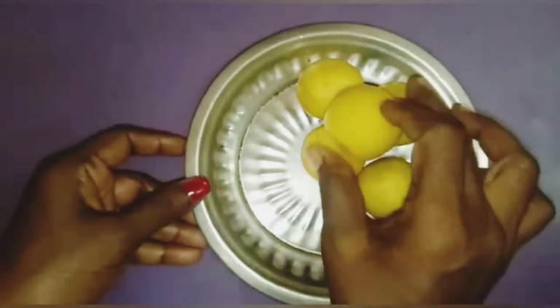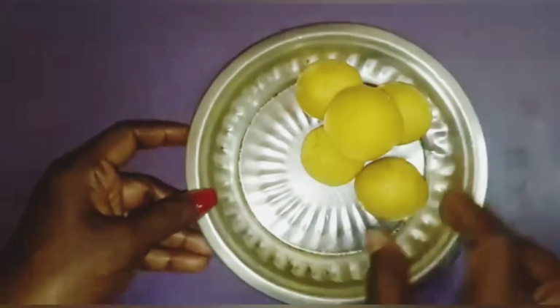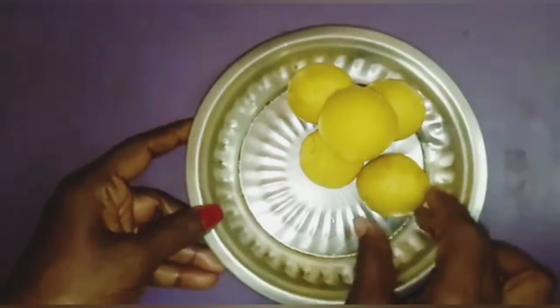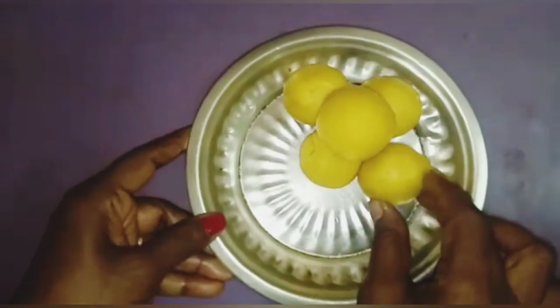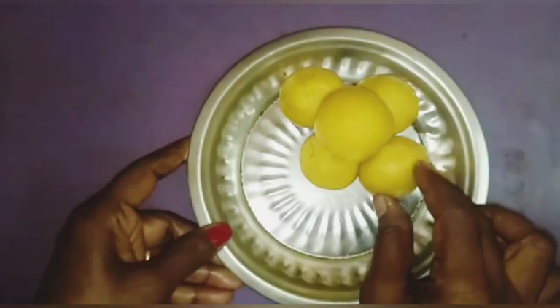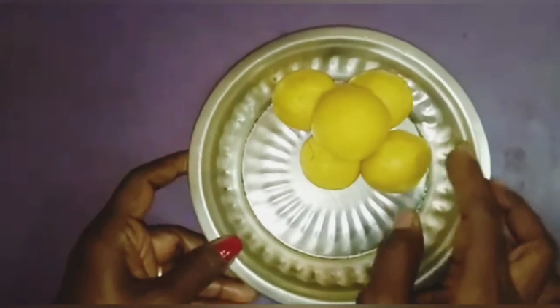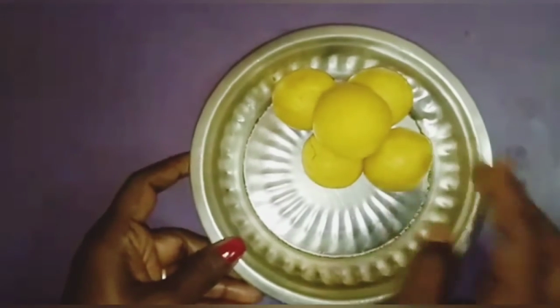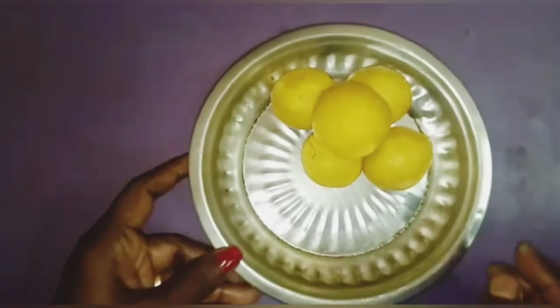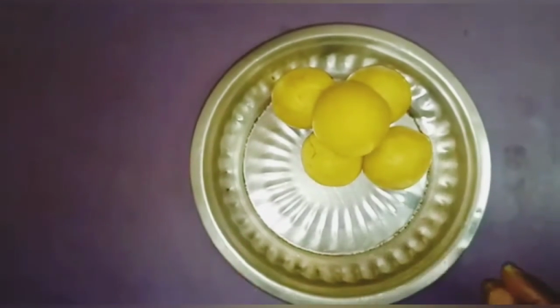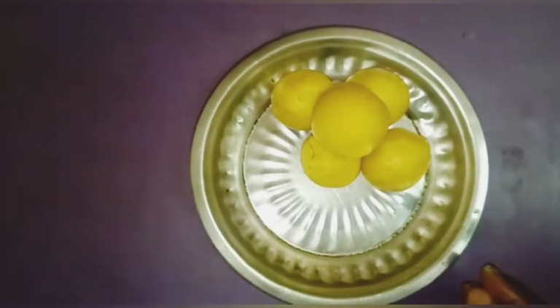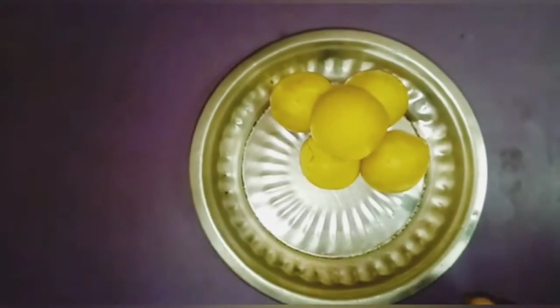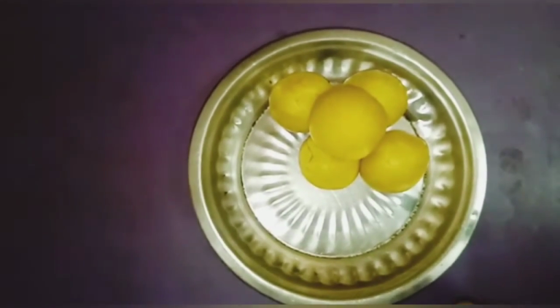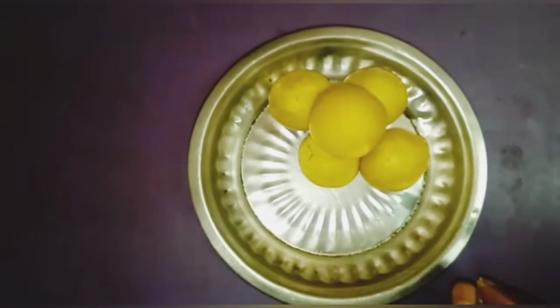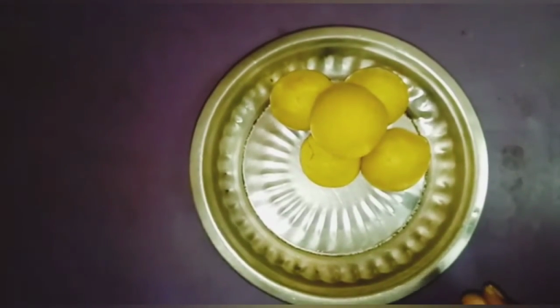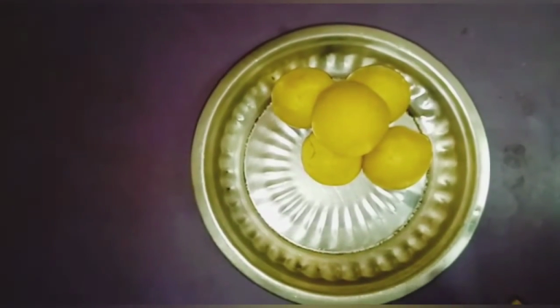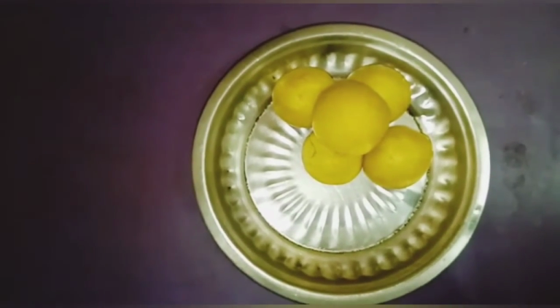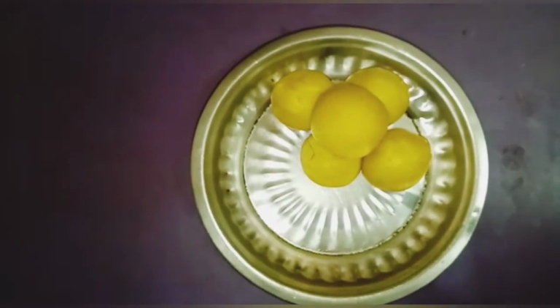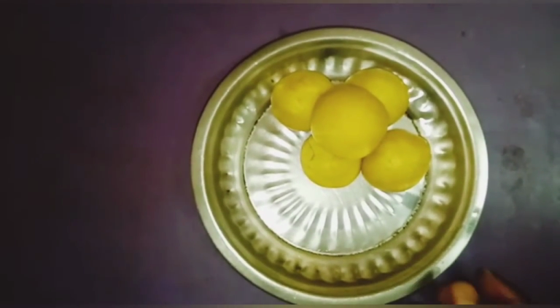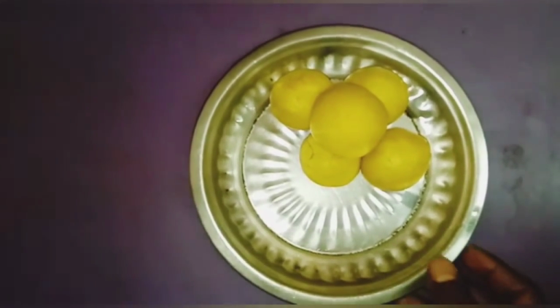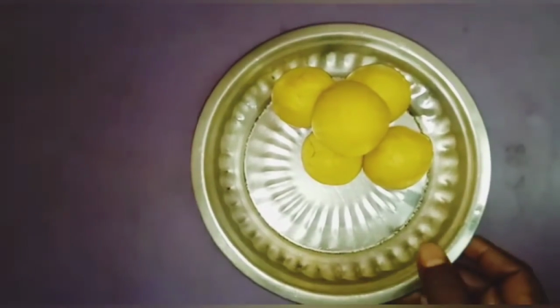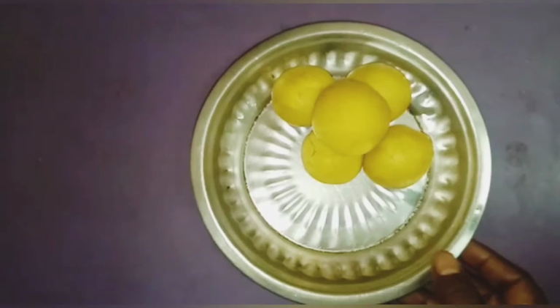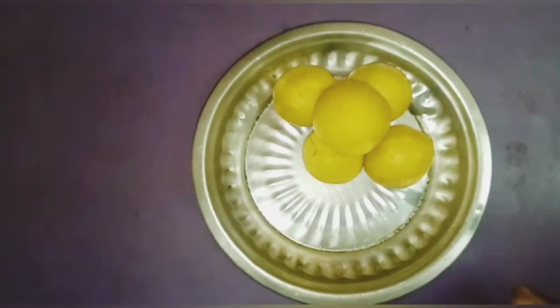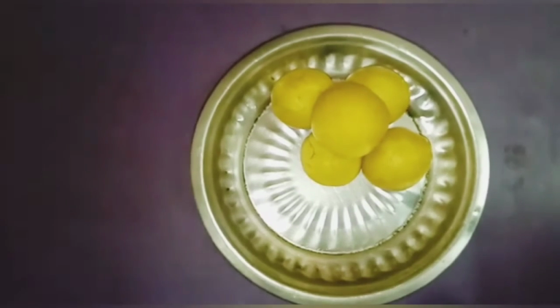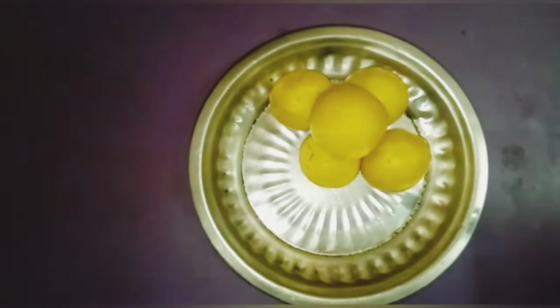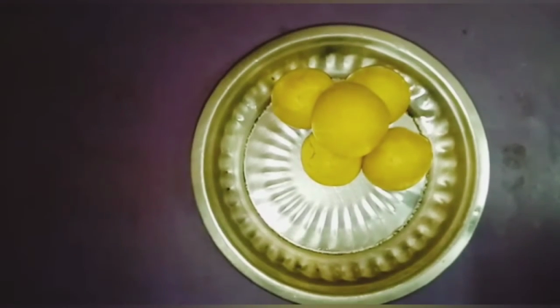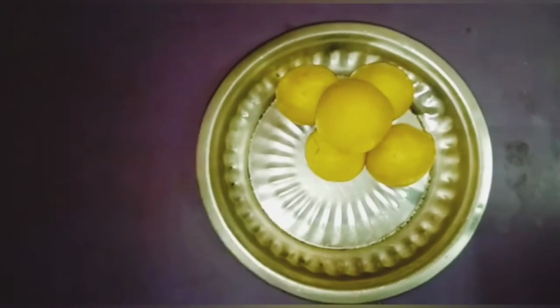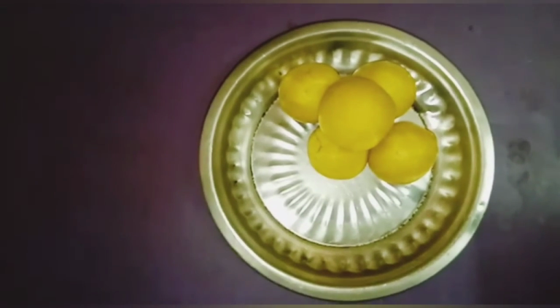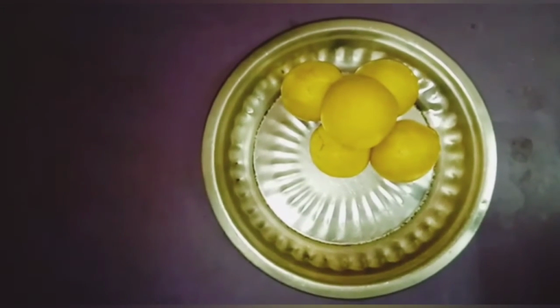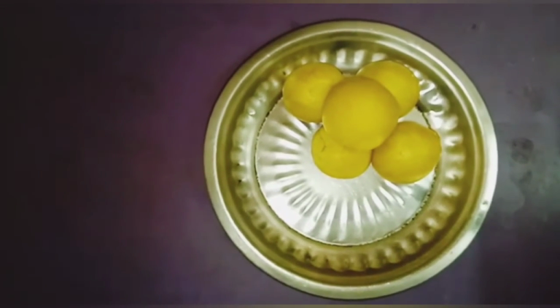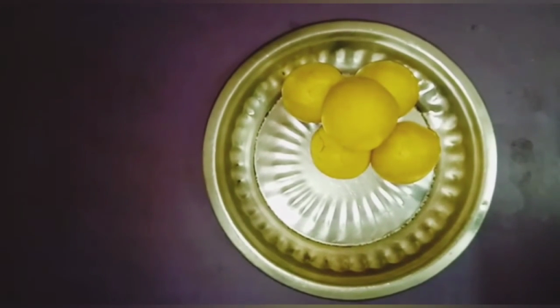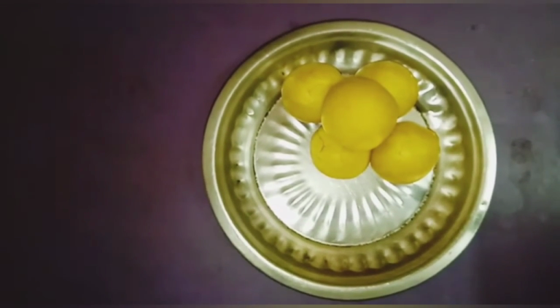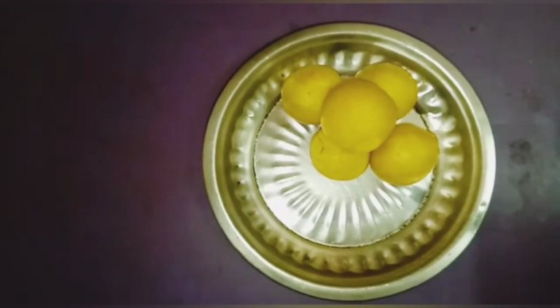Very good. You can try this activity at home, children. Bye-bye children. Thank you. Bye-bye children.